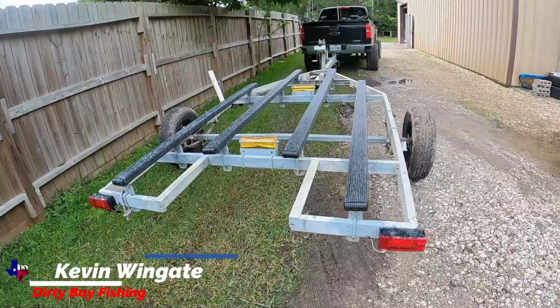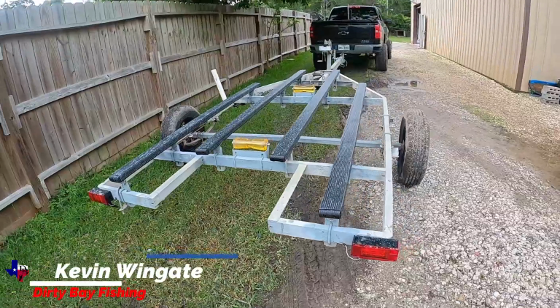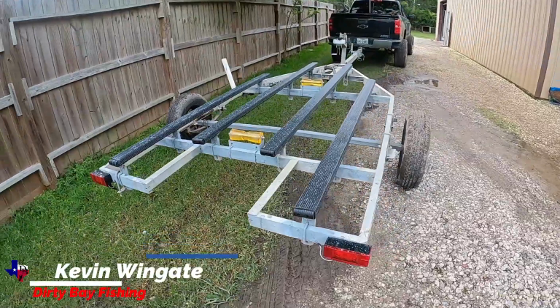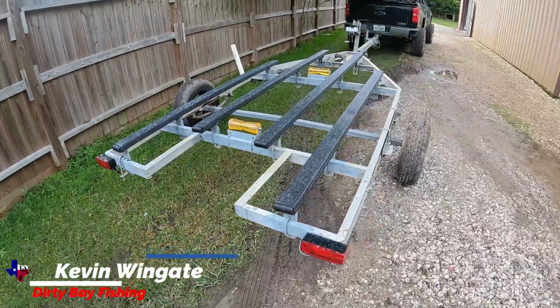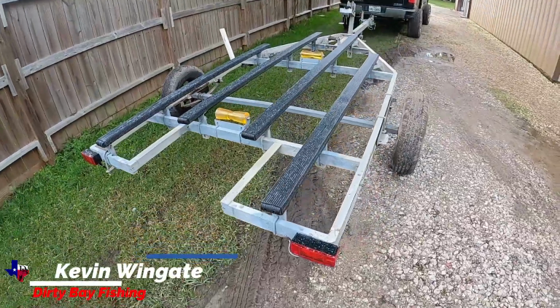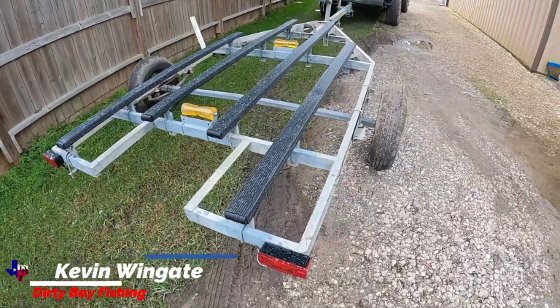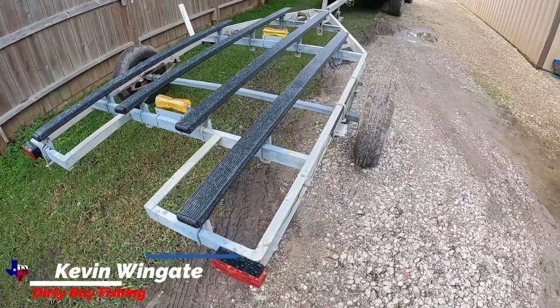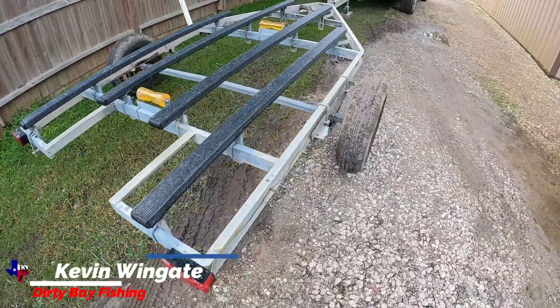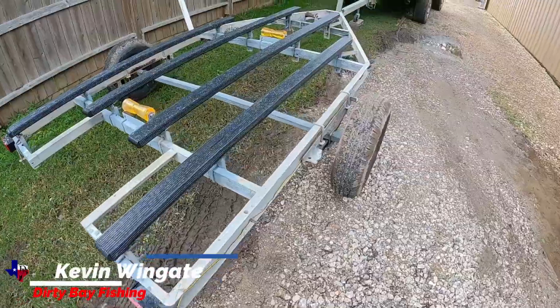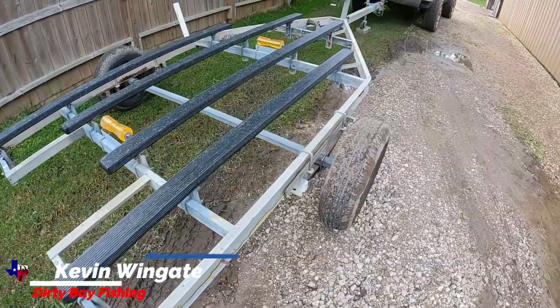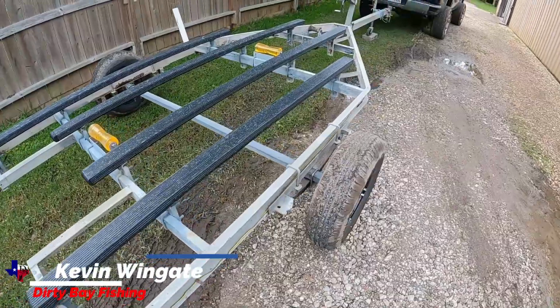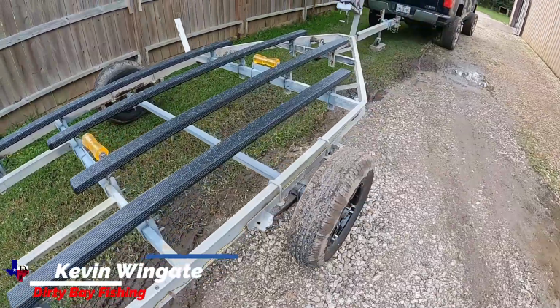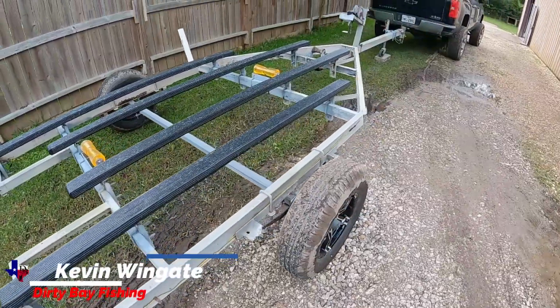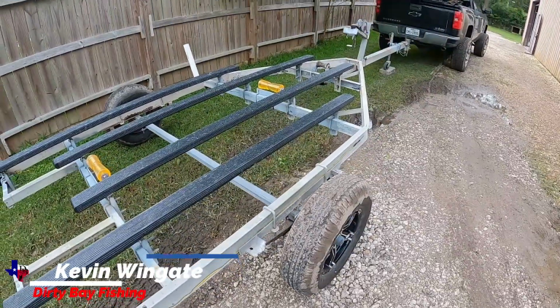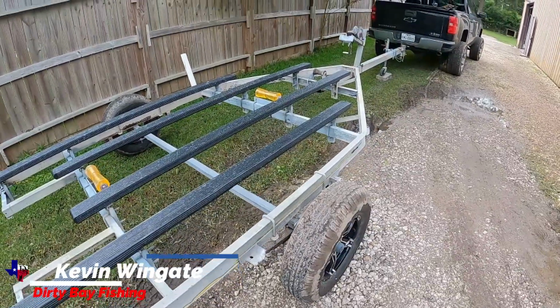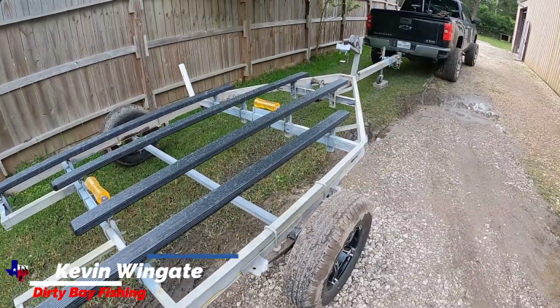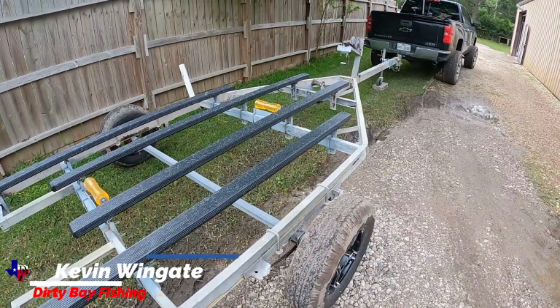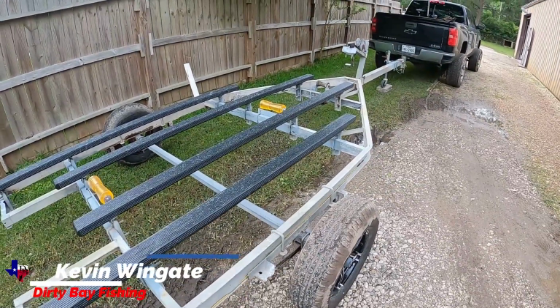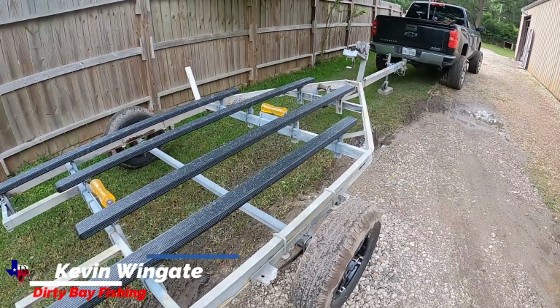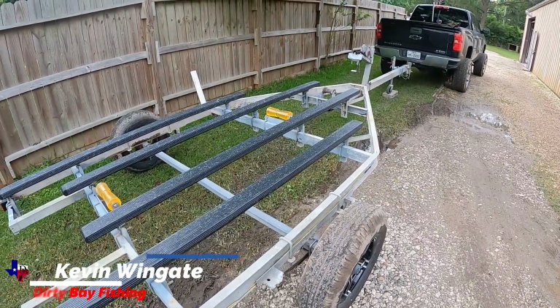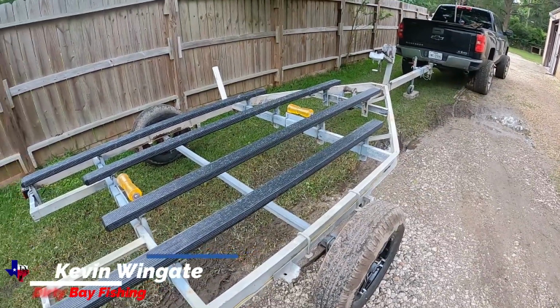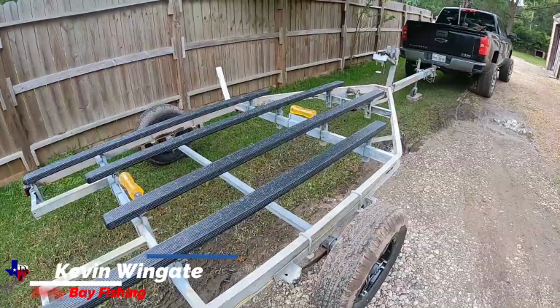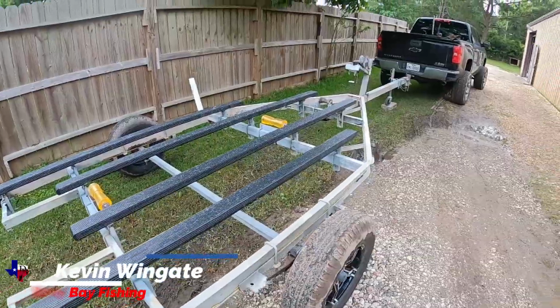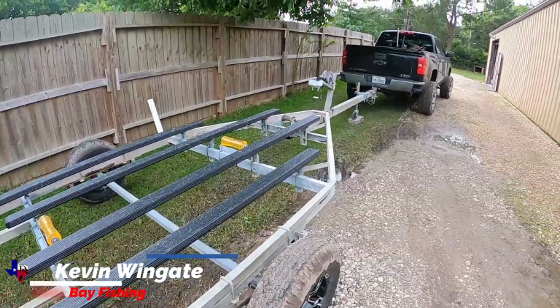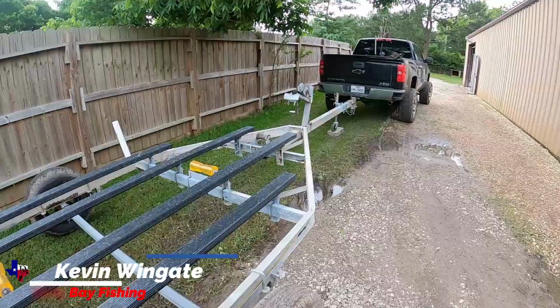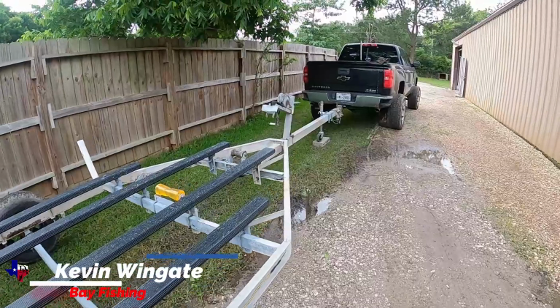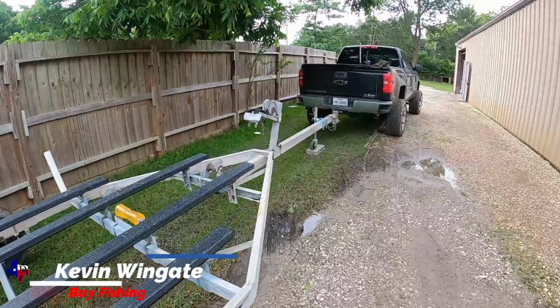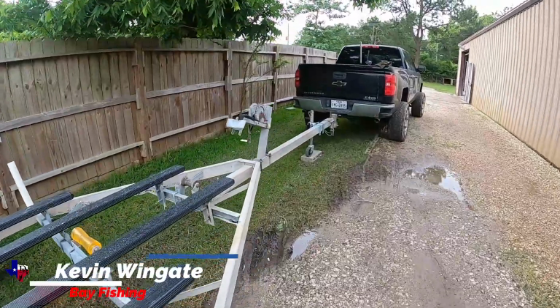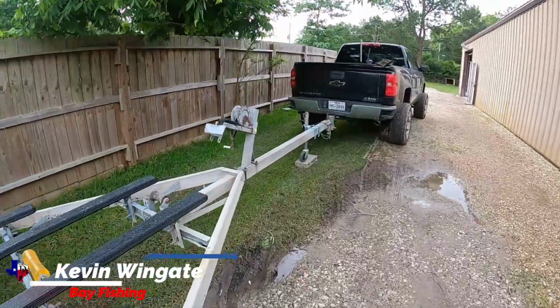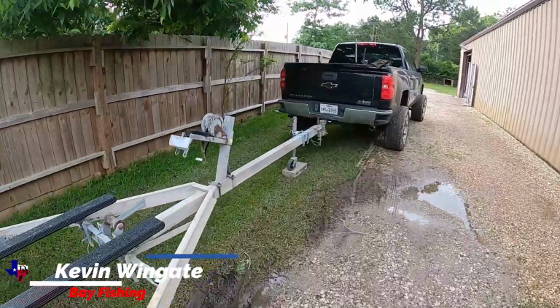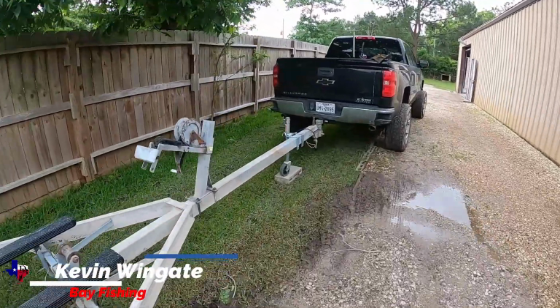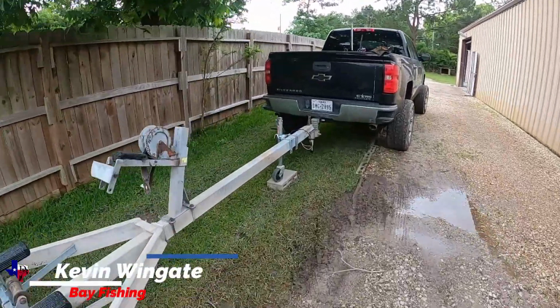Going to be ready to flip it over soon as they're ready. Hopefully by end of the week I'll be able to take this bad boy home. Come back in a couple days and see where they're at.